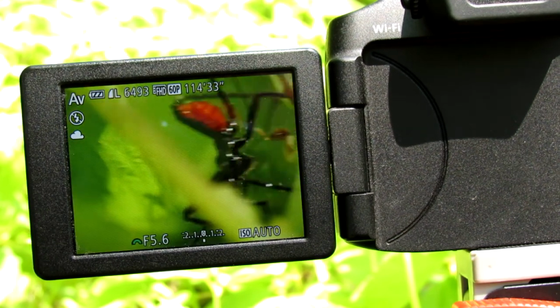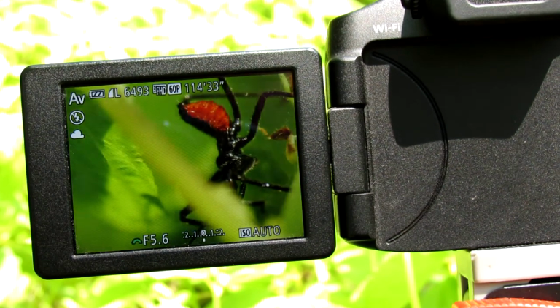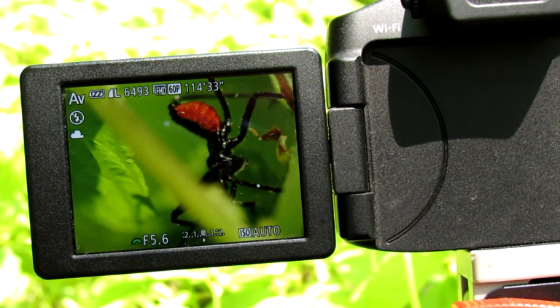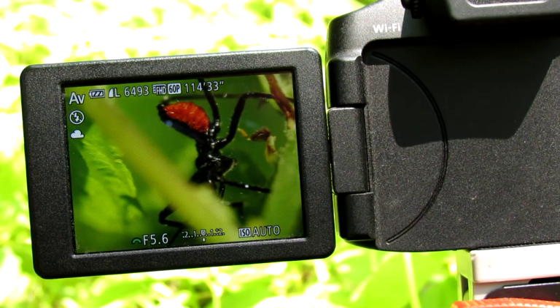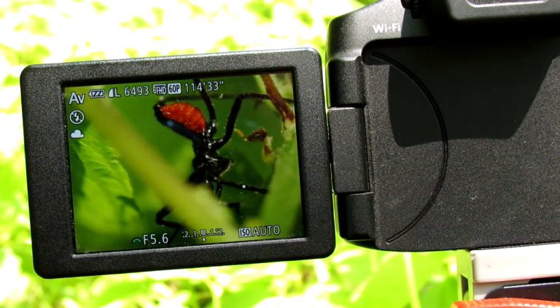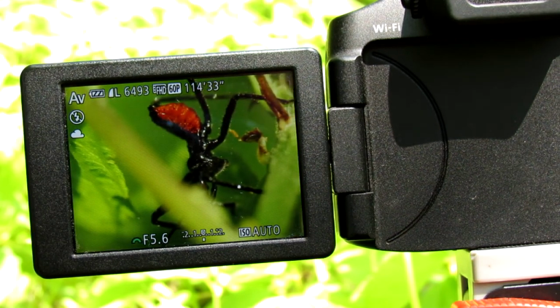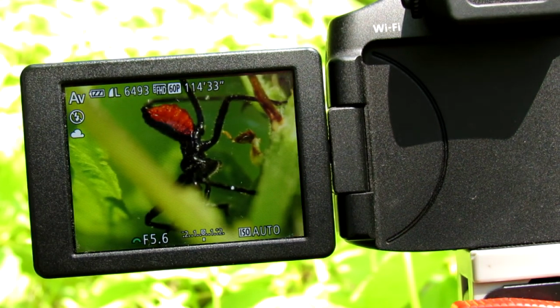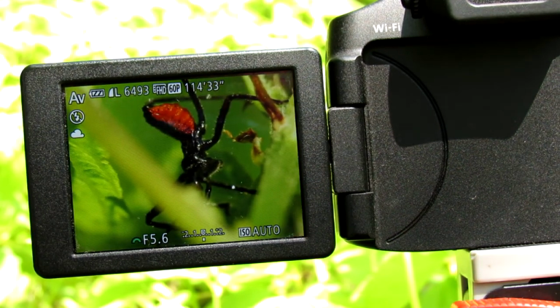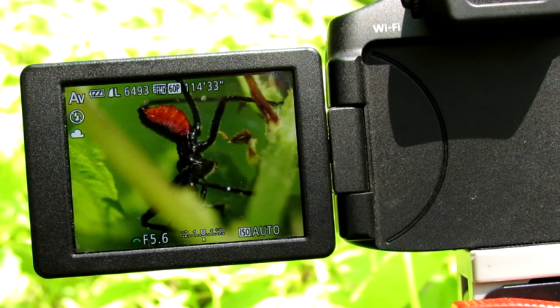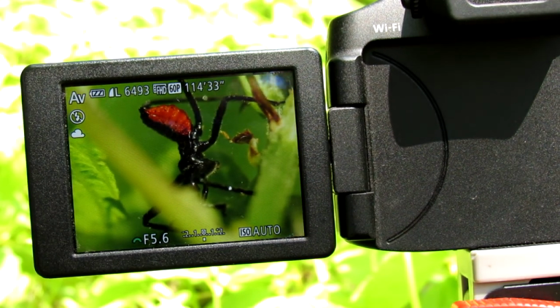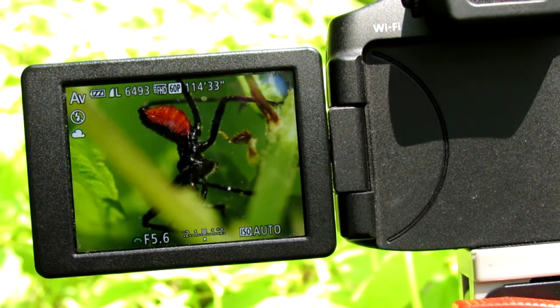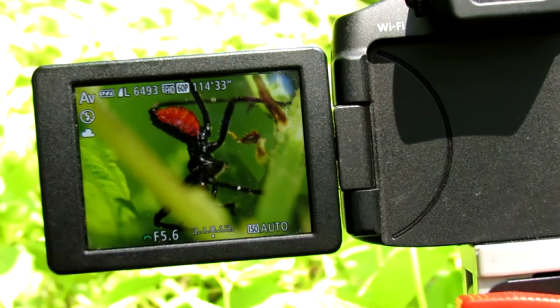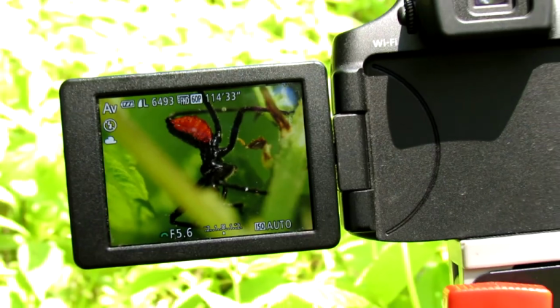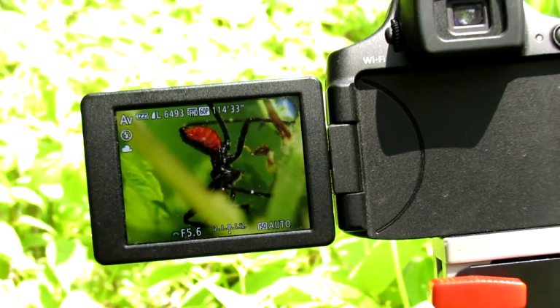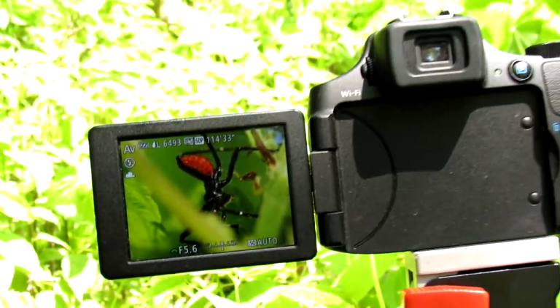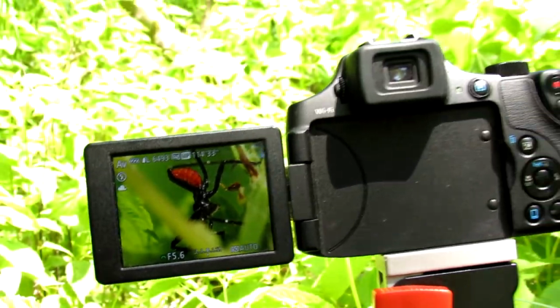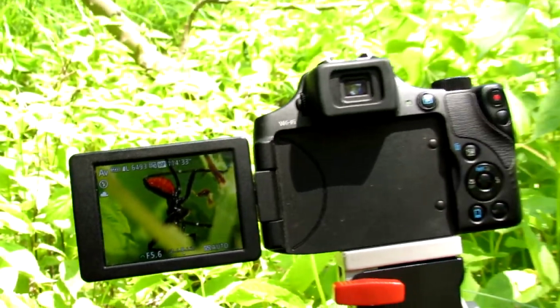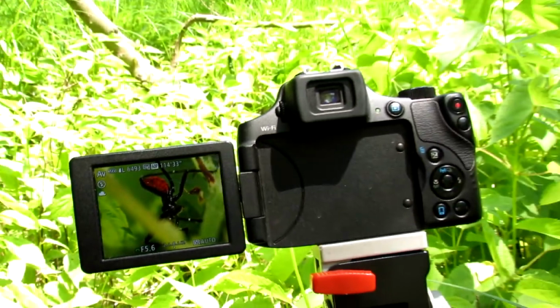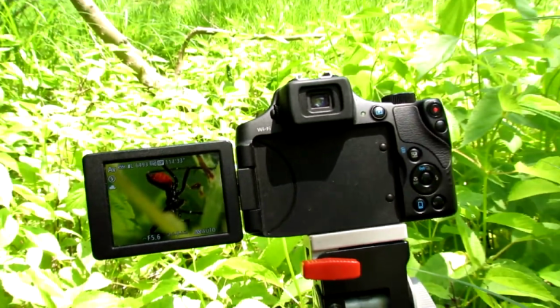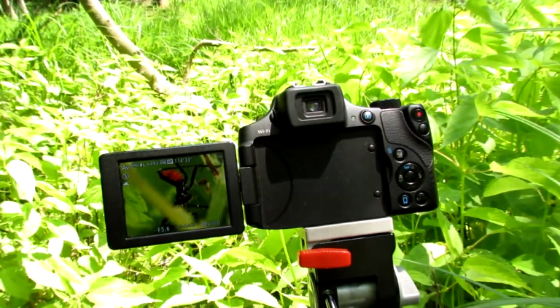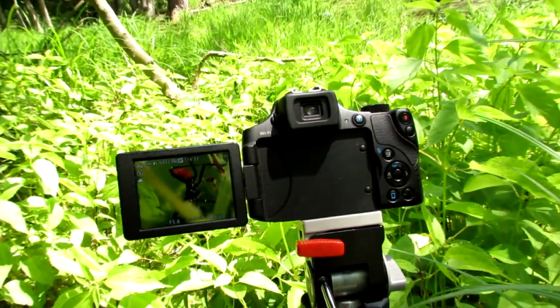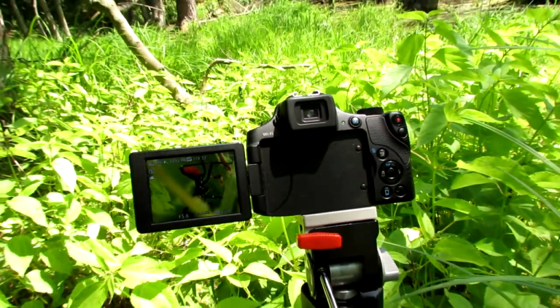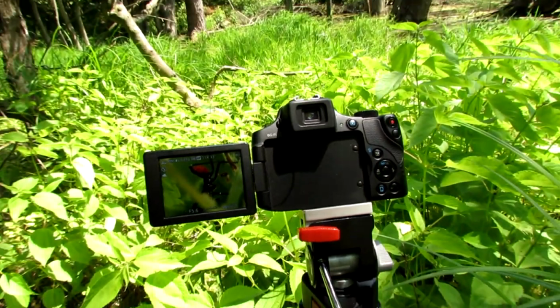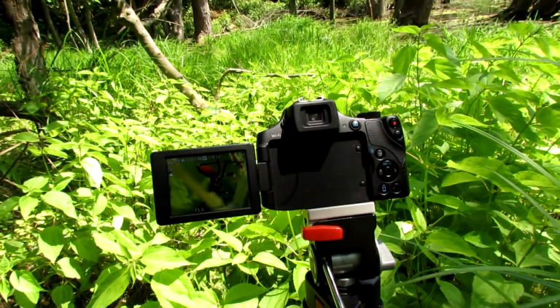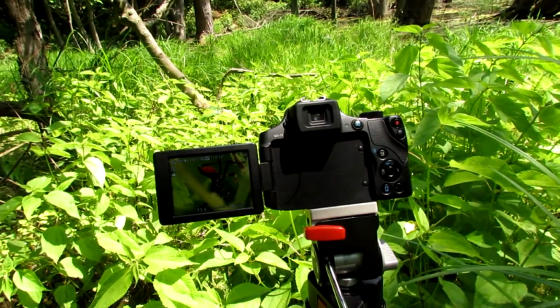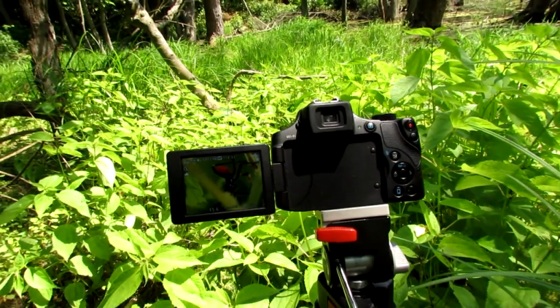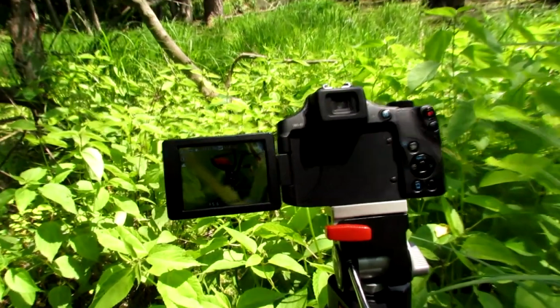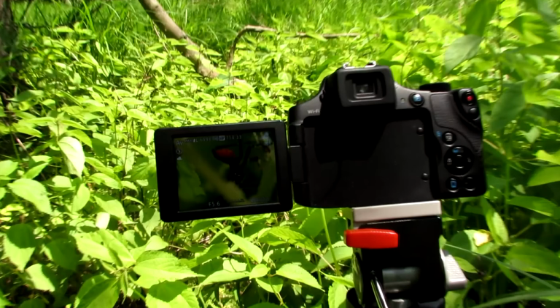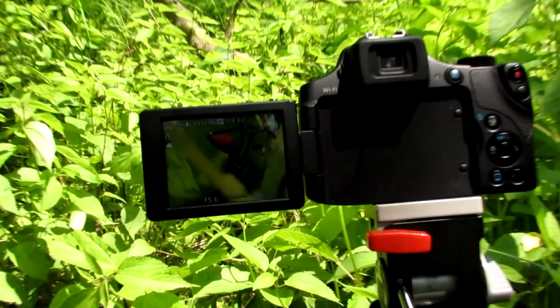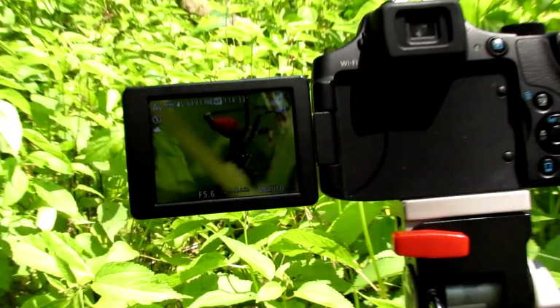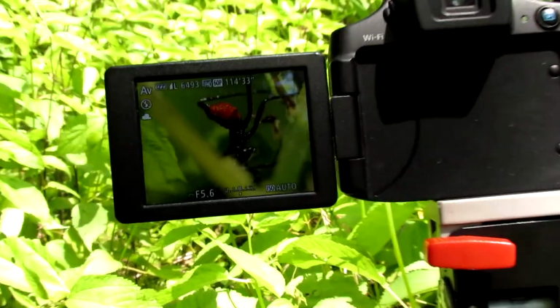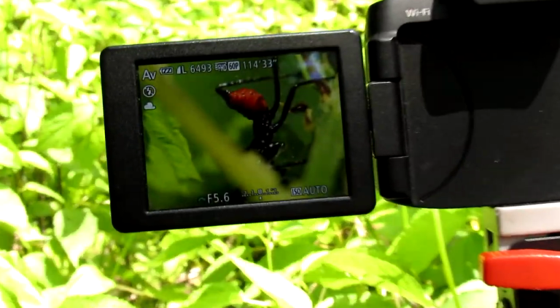So there's our assassin bug — this is a baby assassin bug. It also hurts if you get bit by it as a human, but it's nothing dangerous.